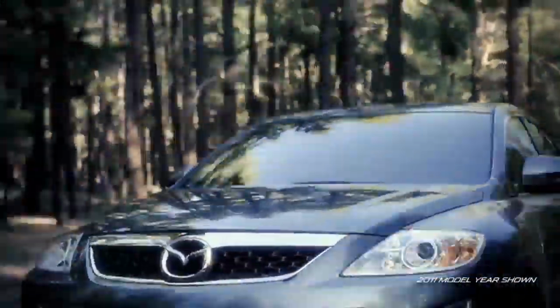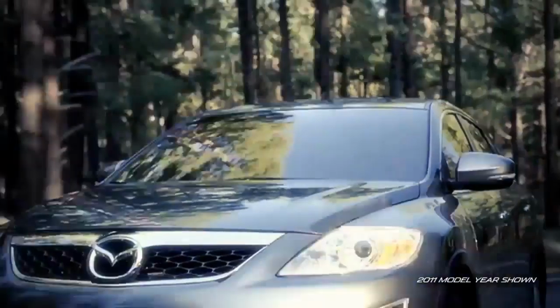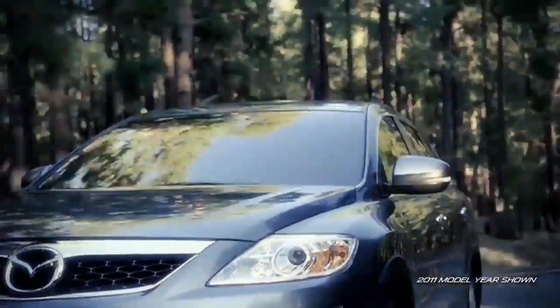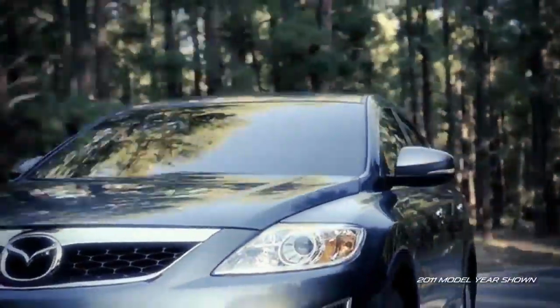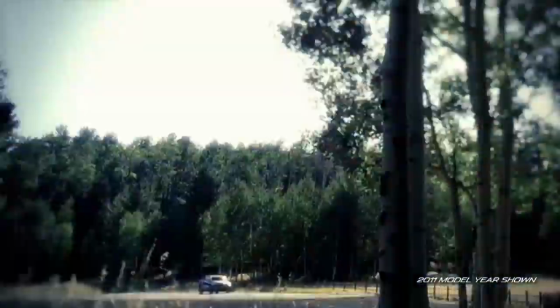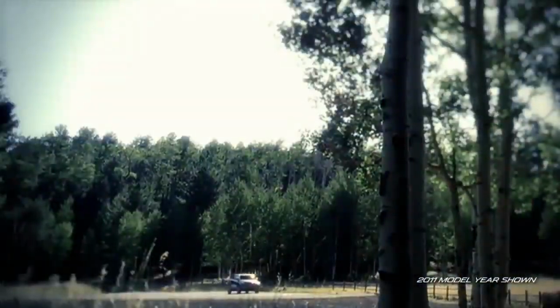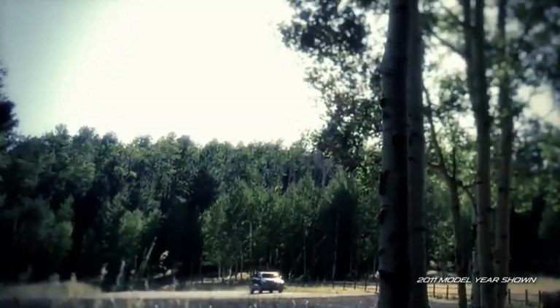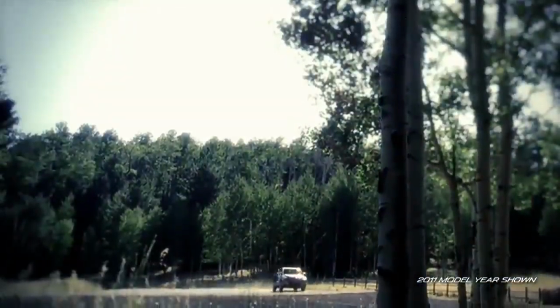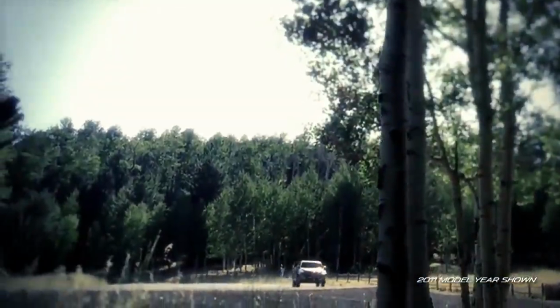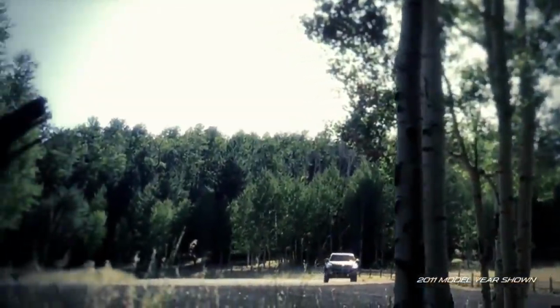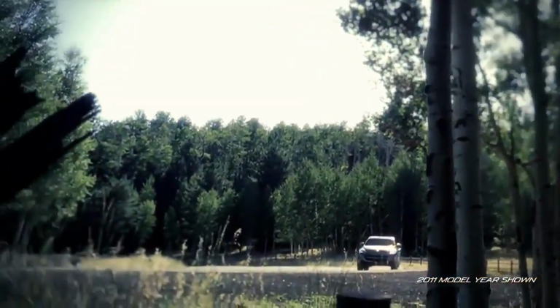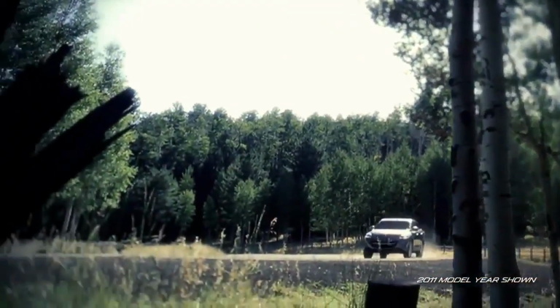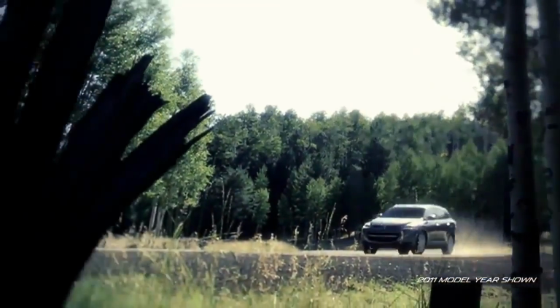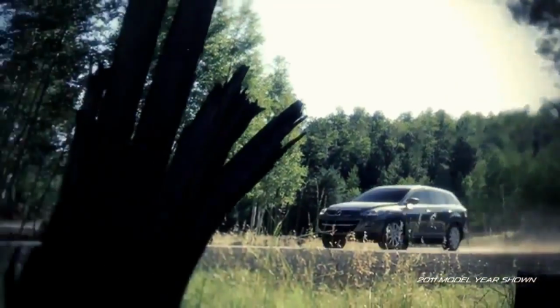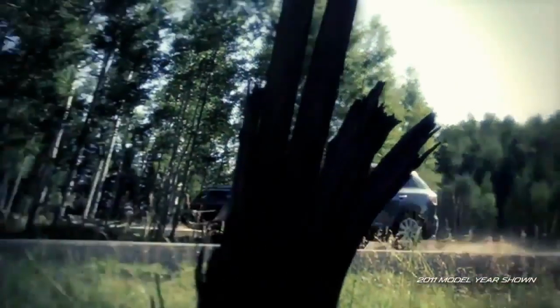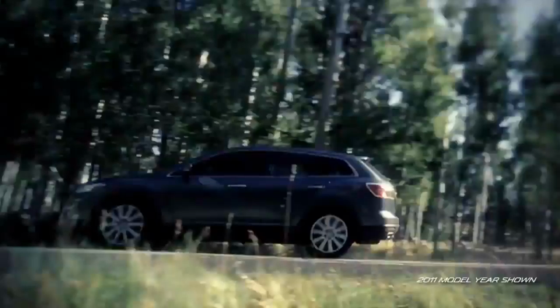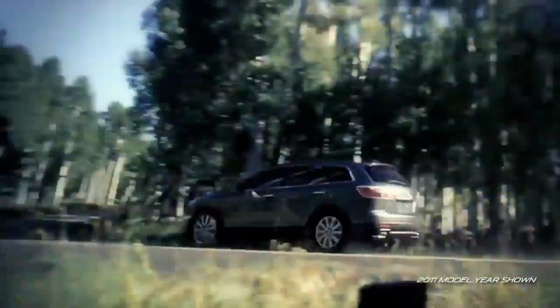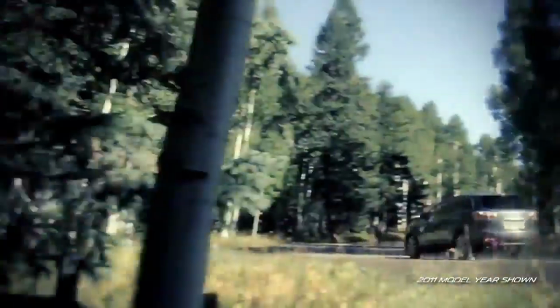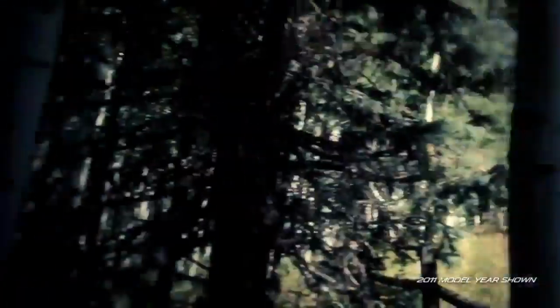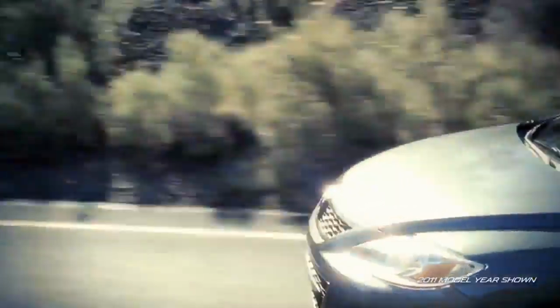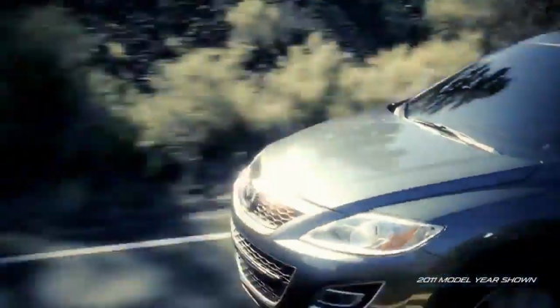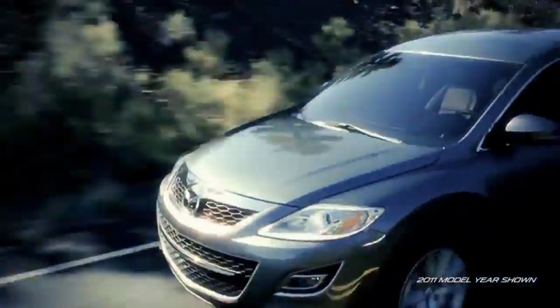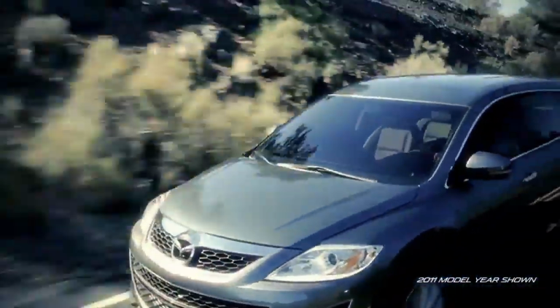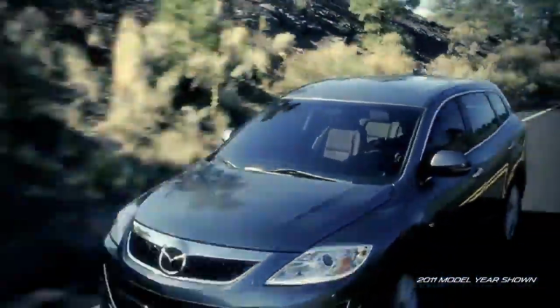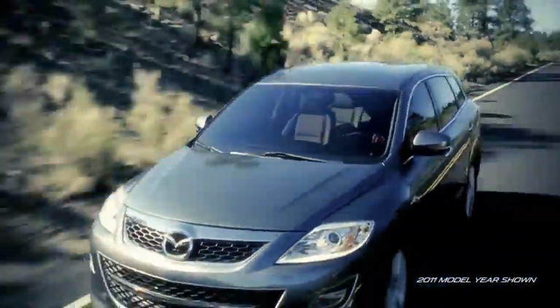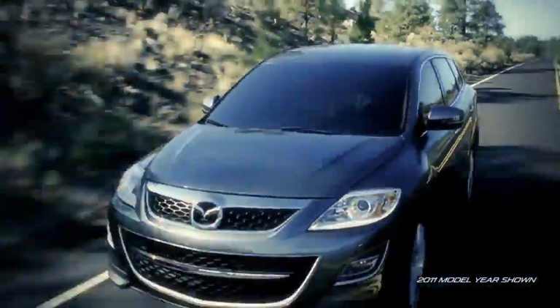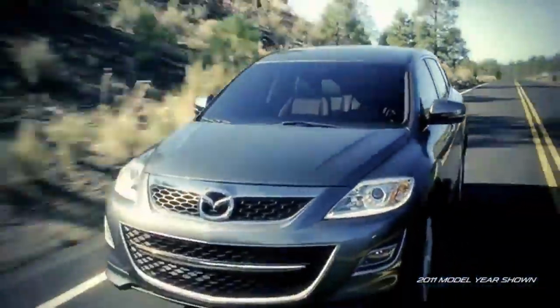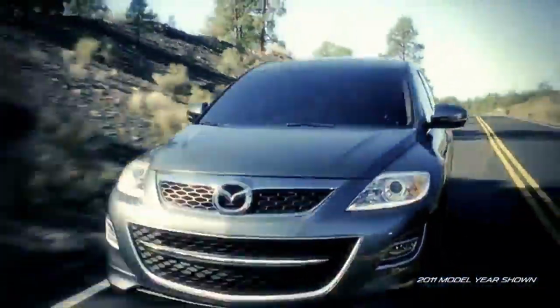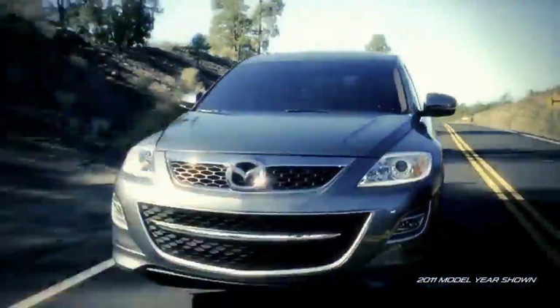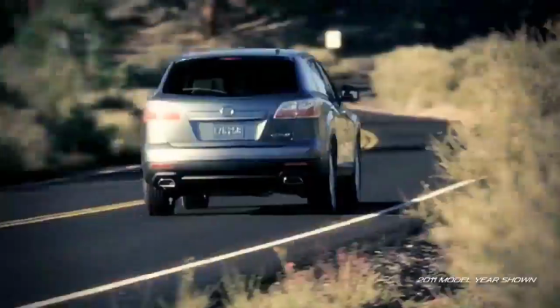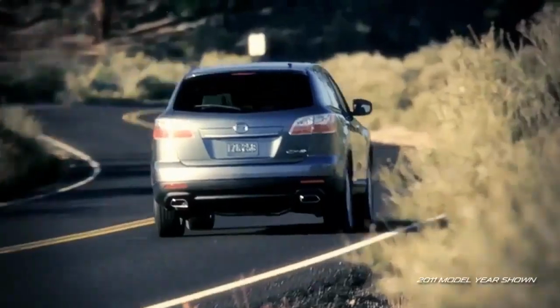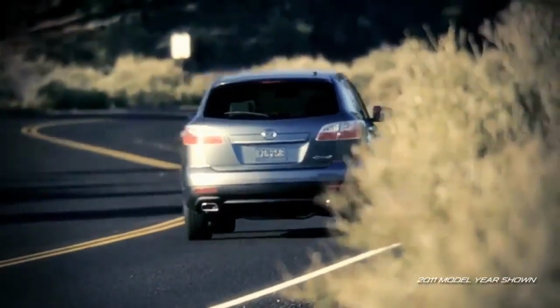To help give you confidence in adverse weather, choose Mazda's Active Torque Split All-Wheel Drive System that automatically directs power to the front and rear wheels as needed for improved traction and control.